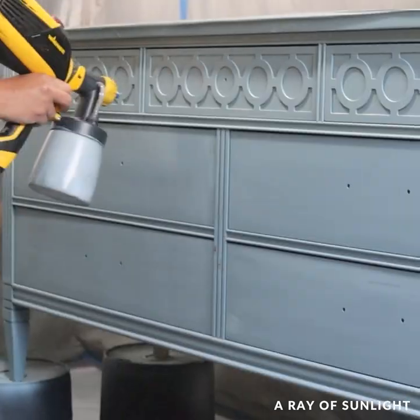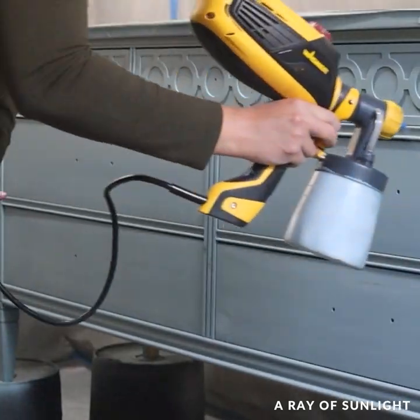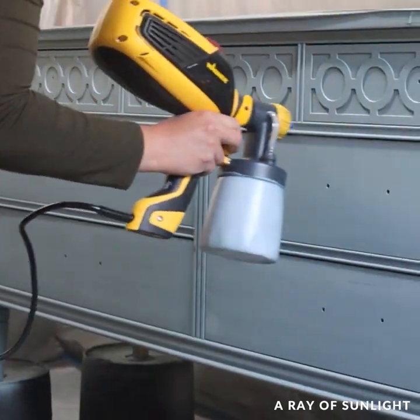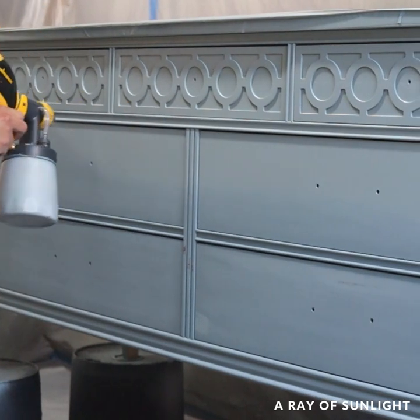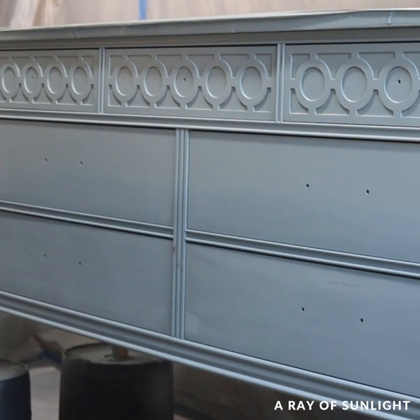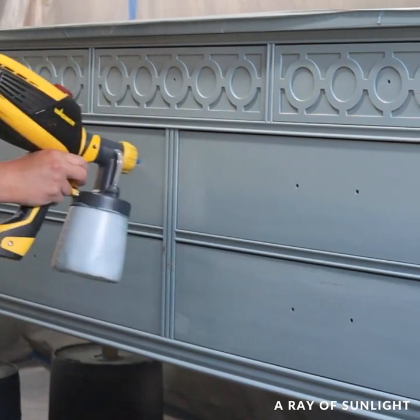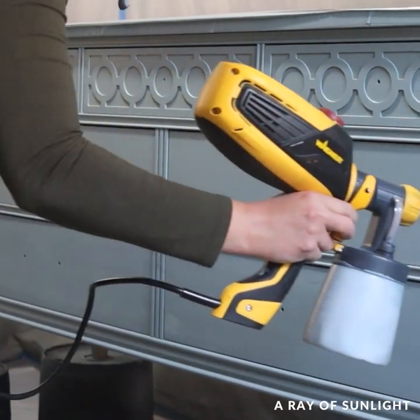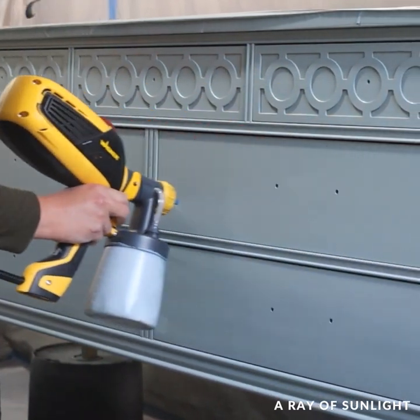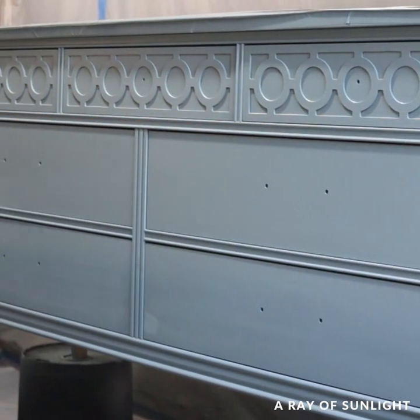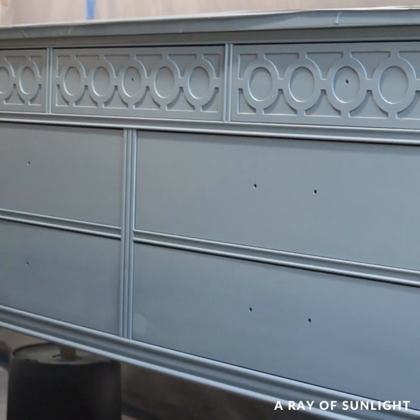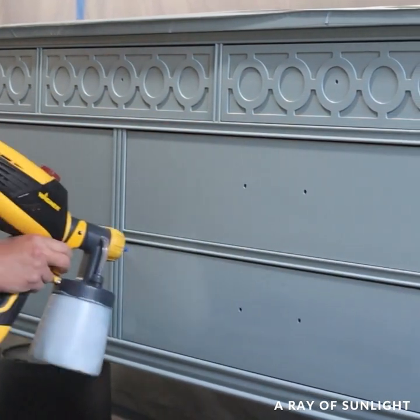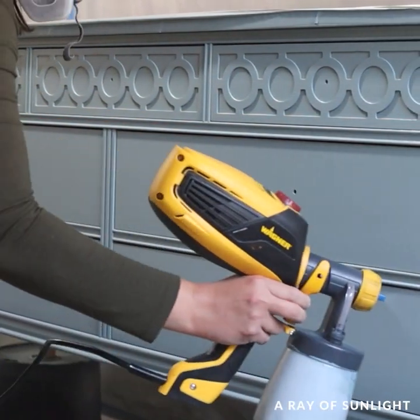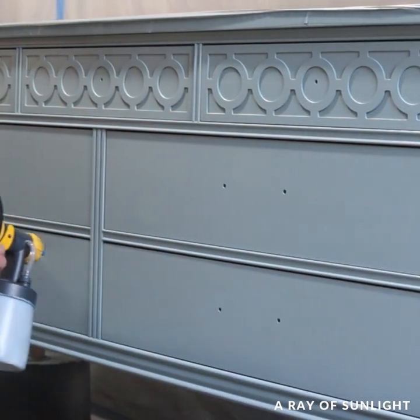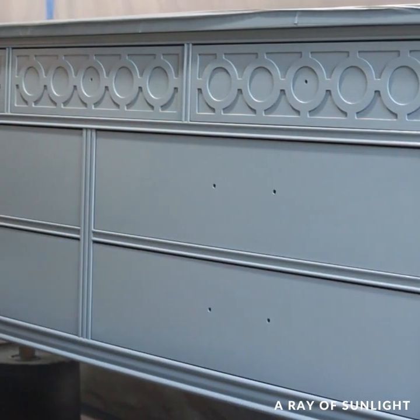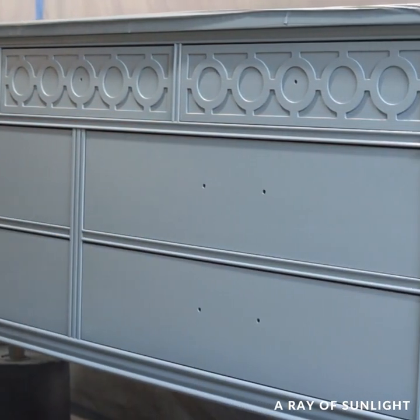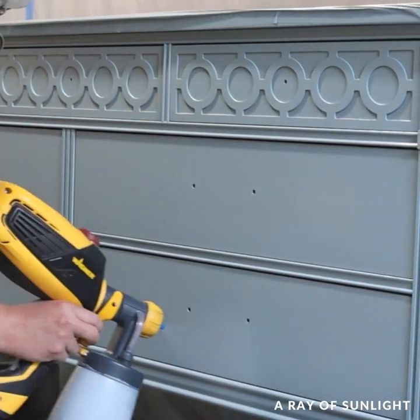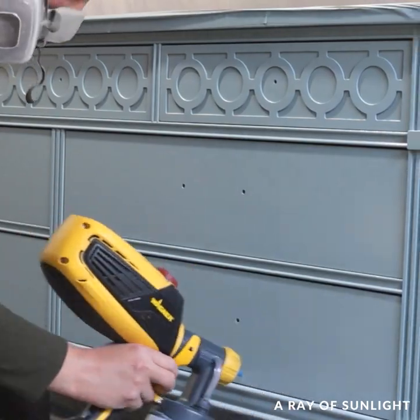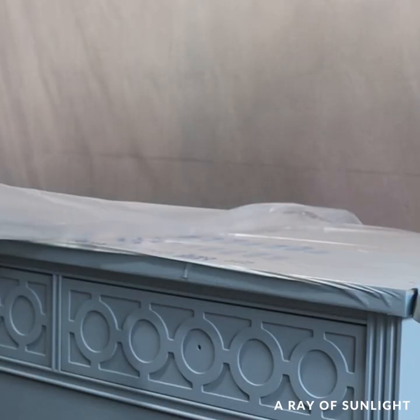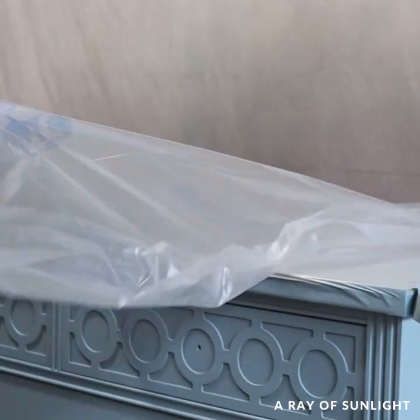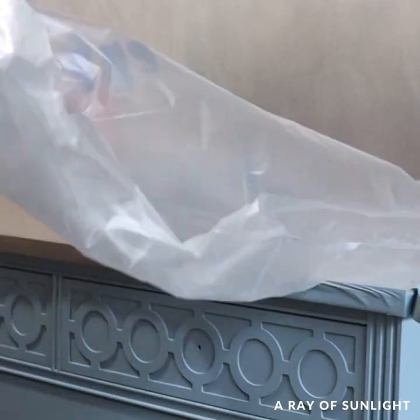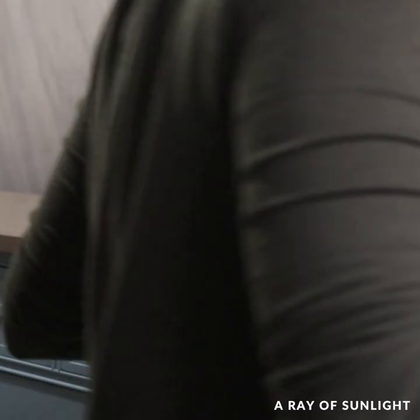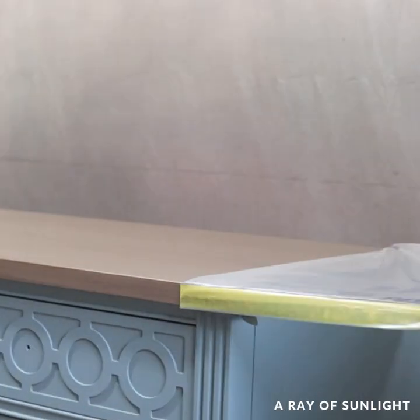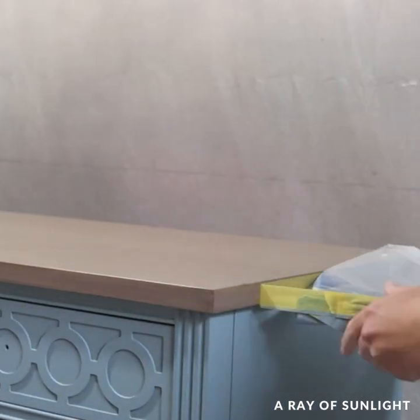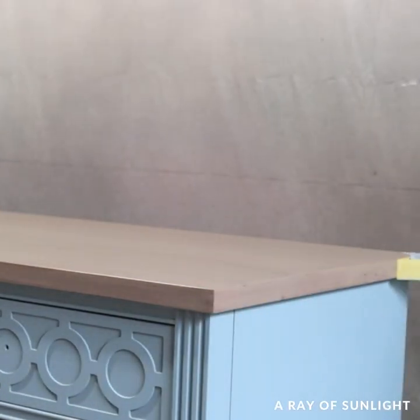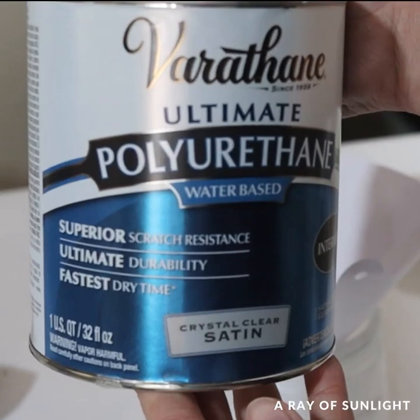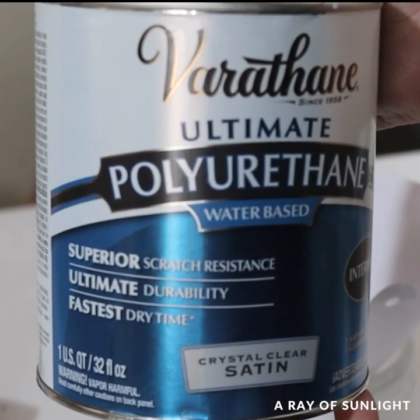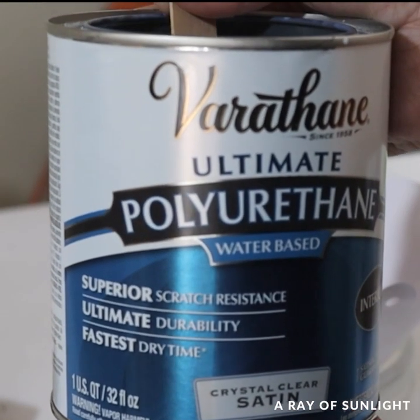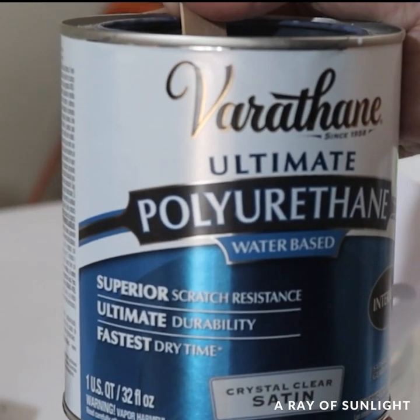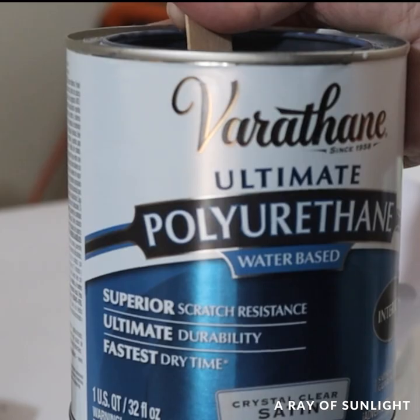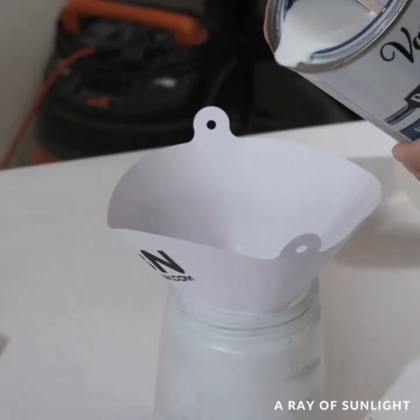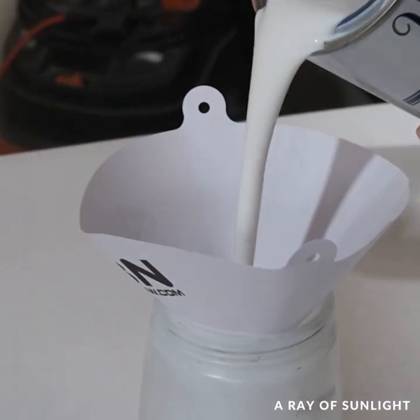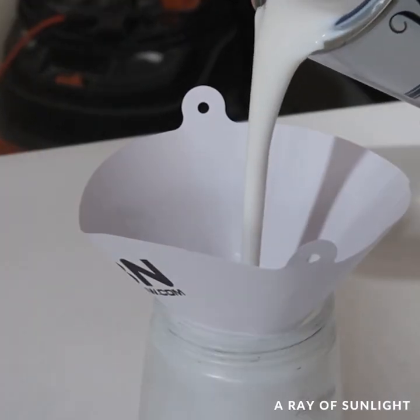I cleaned up the dust and then sprayed on a second coat of paint. For probably the most satisfying part, I removed the tape and plastic on the top. Then I top-coated everything with my favorite water-based polyurethane.